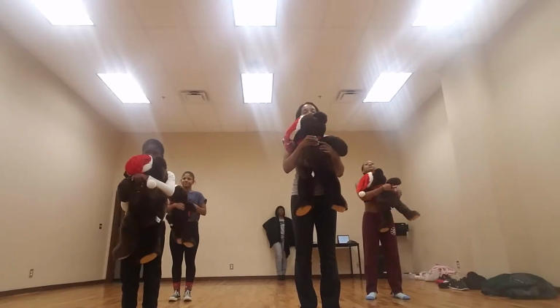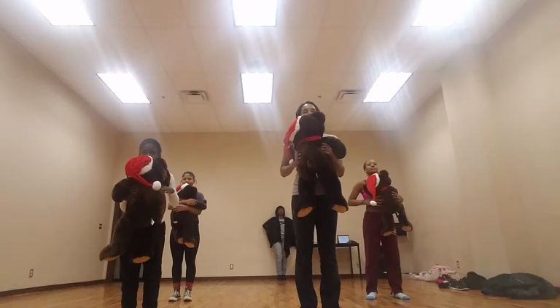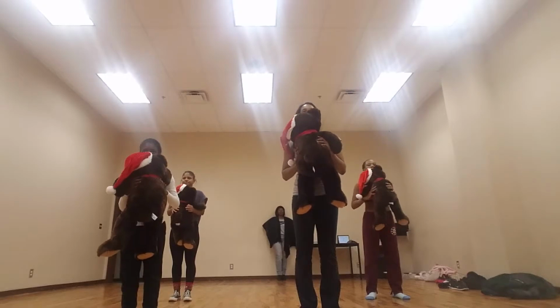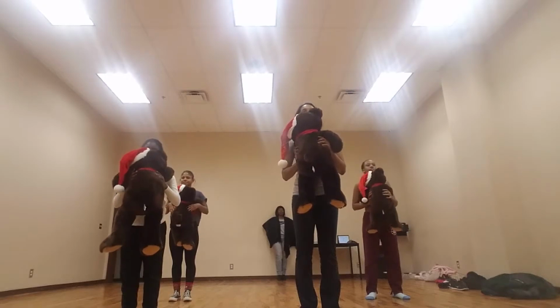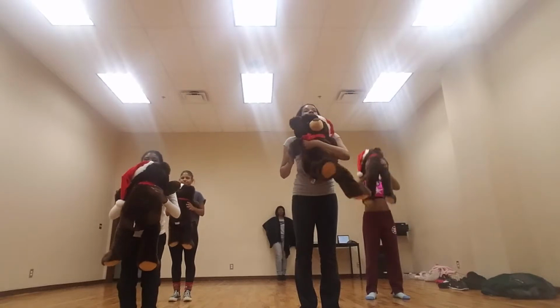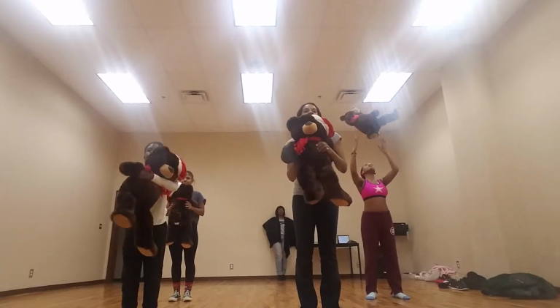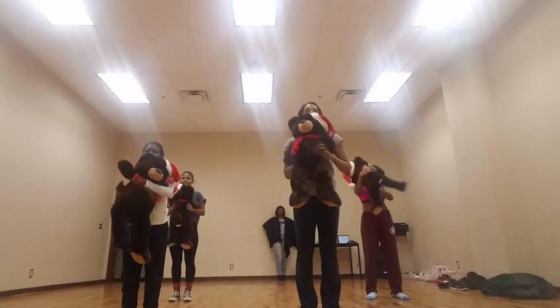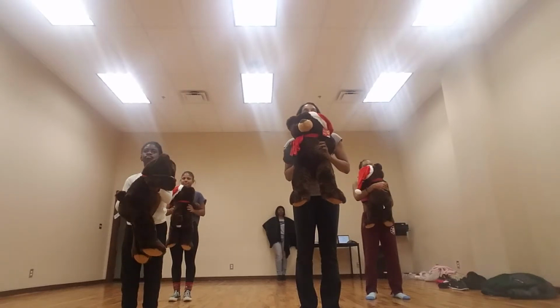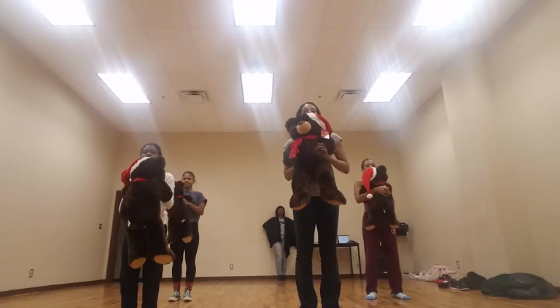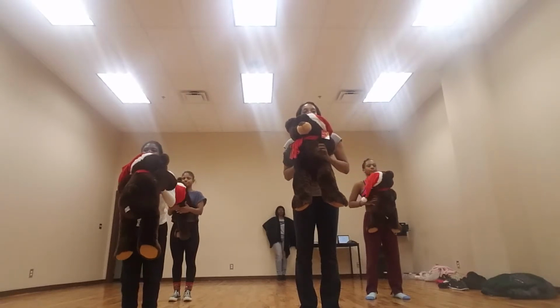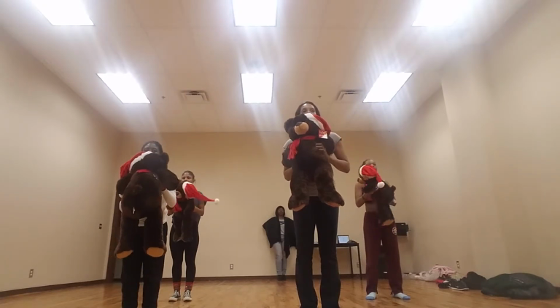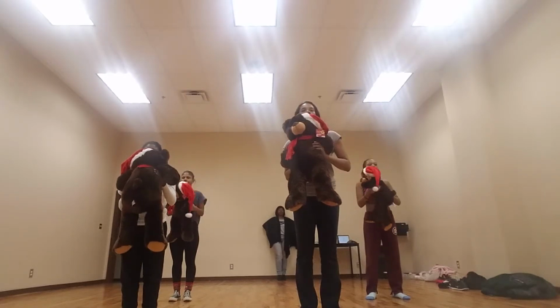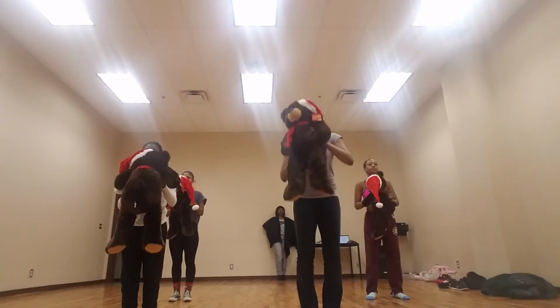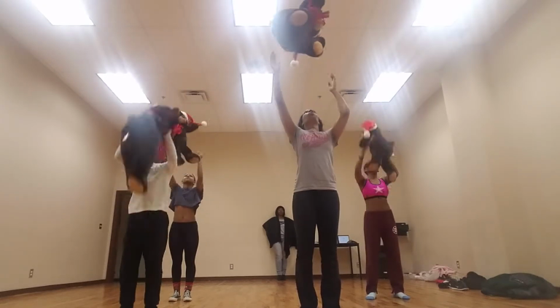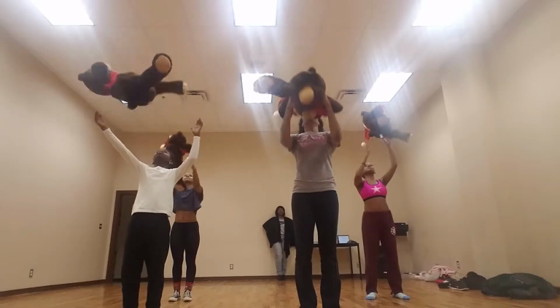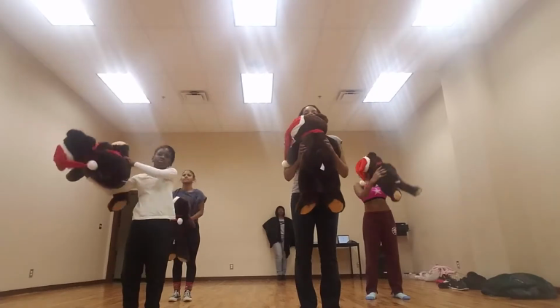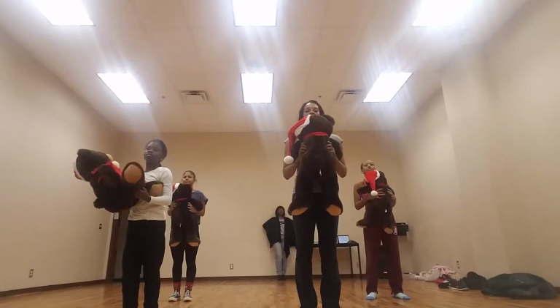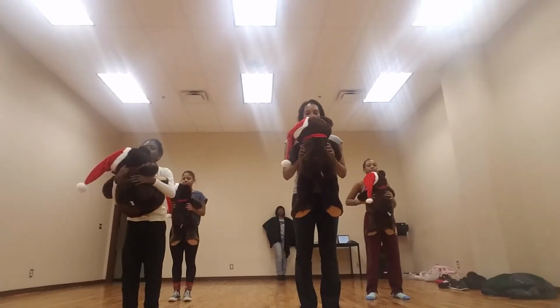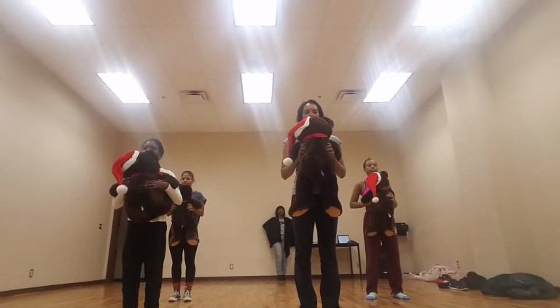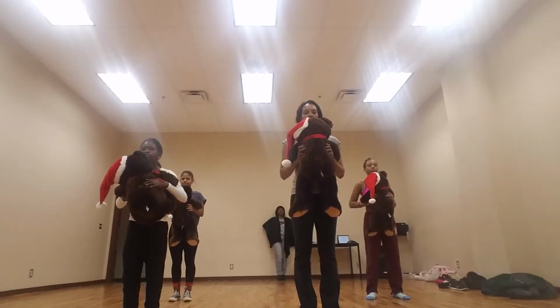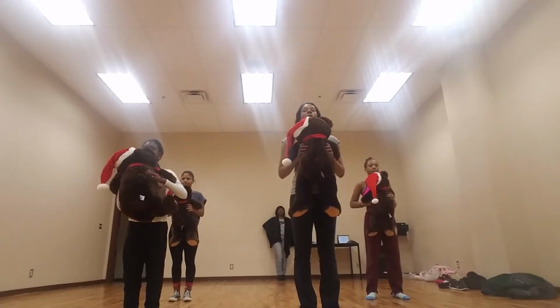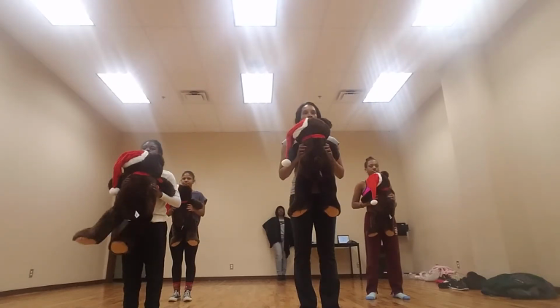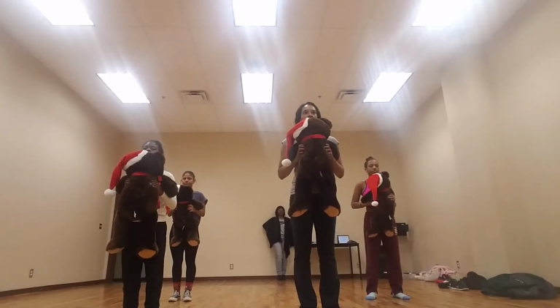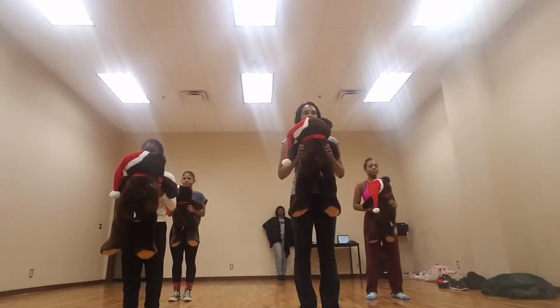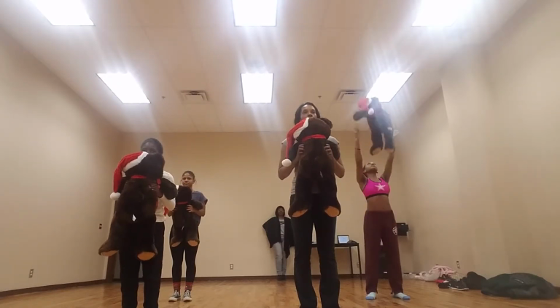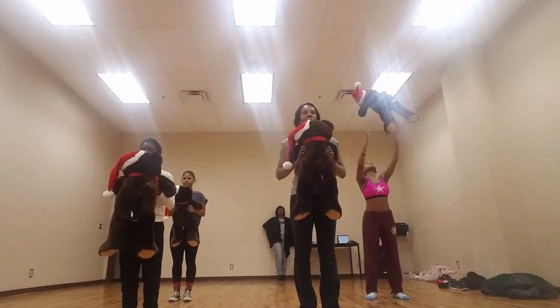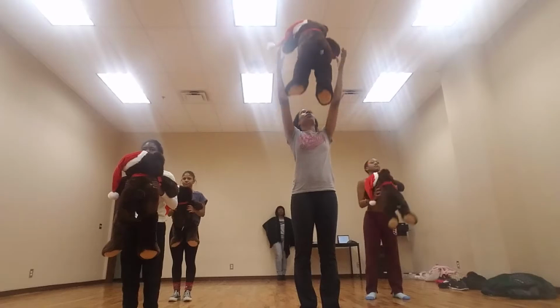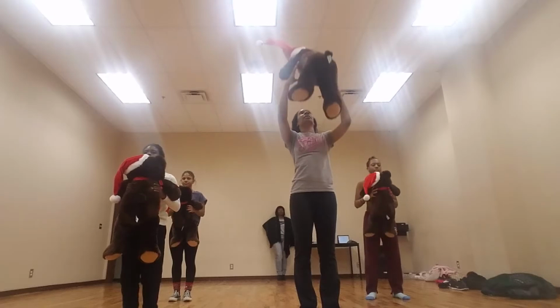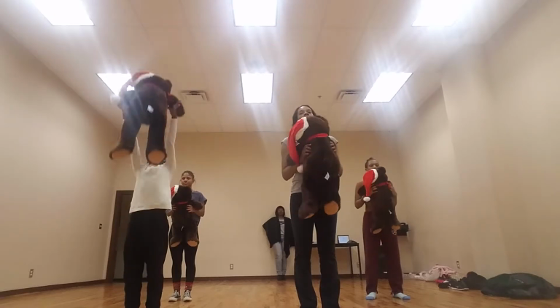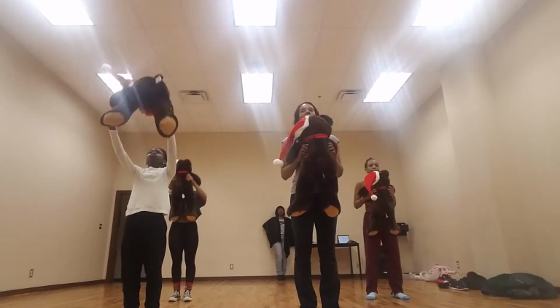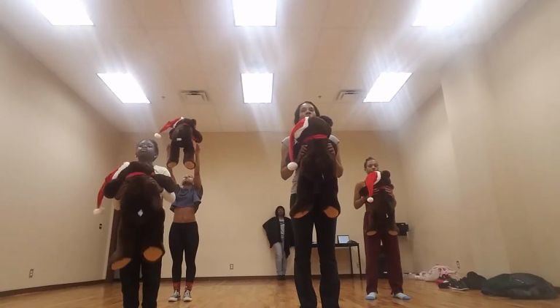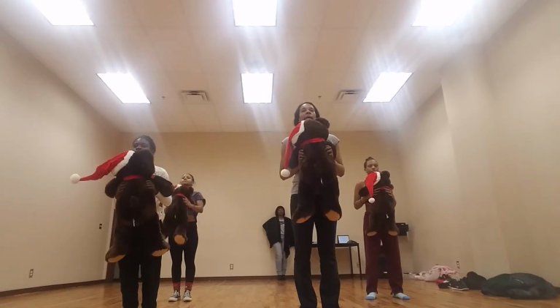Then we're going to turn the bear around: five, six, seven, eight. Then everybody throws the bear up on one. Face the bear to you on two. Hold, three, four, throw, five, throw, six, throw, seven, throw, eight.